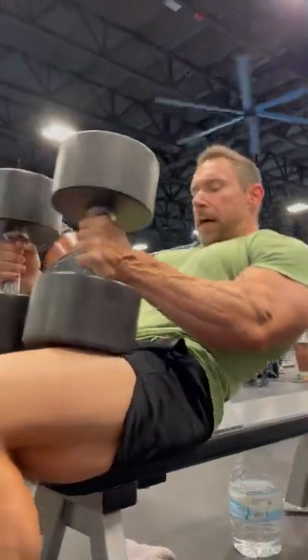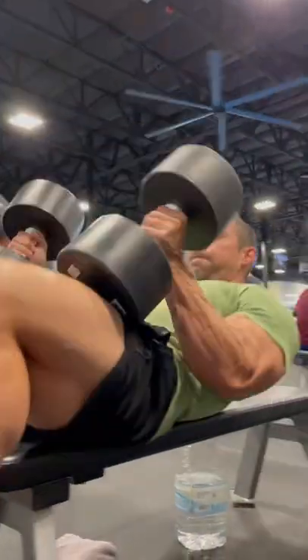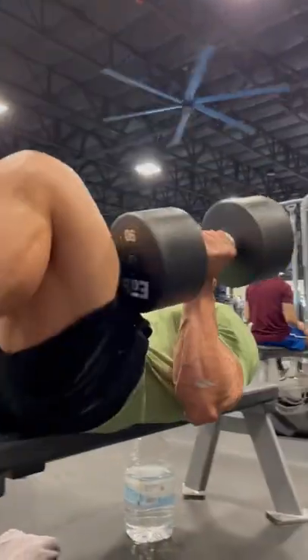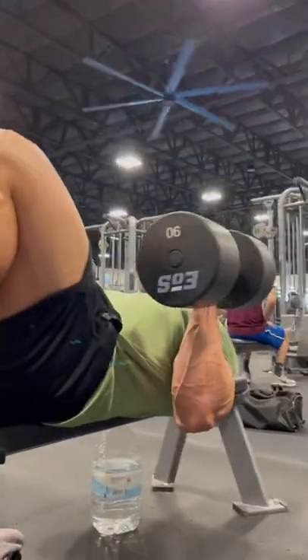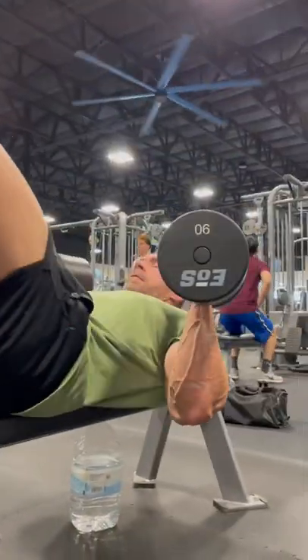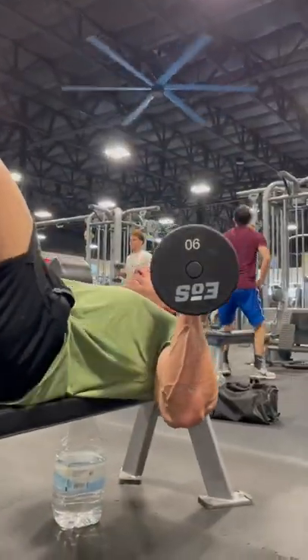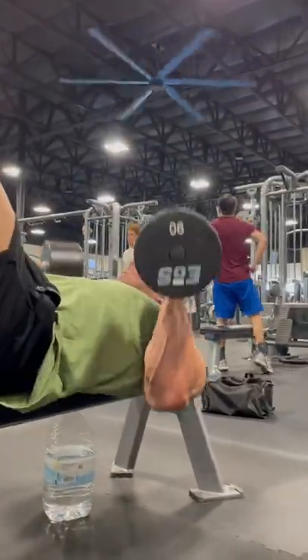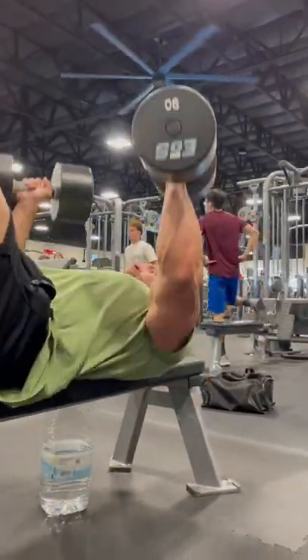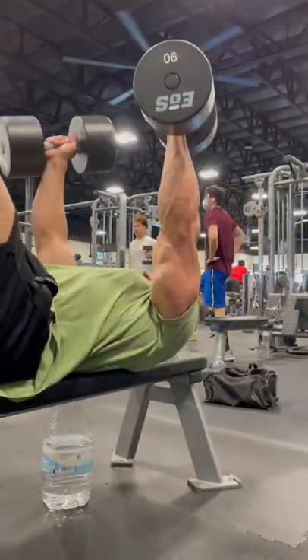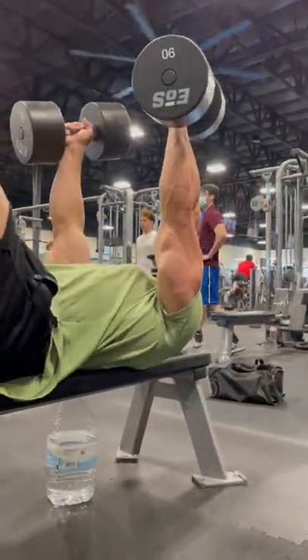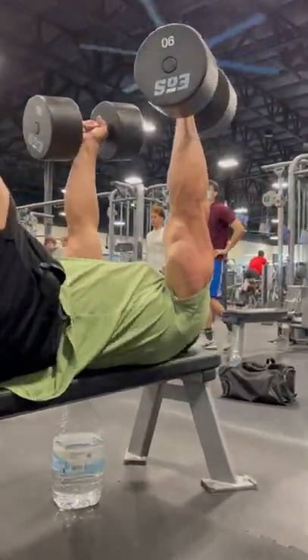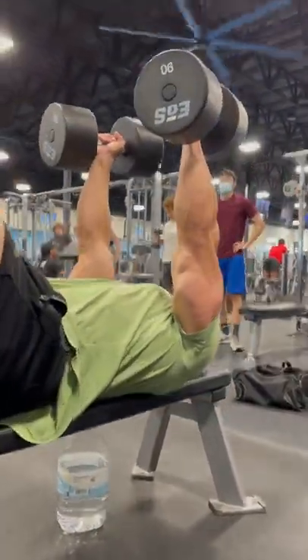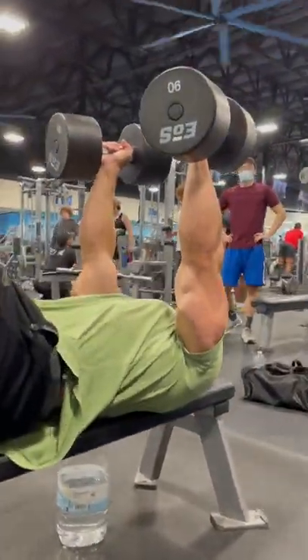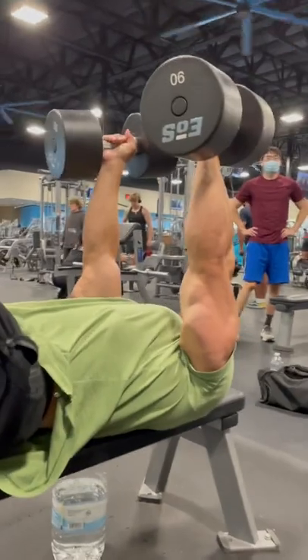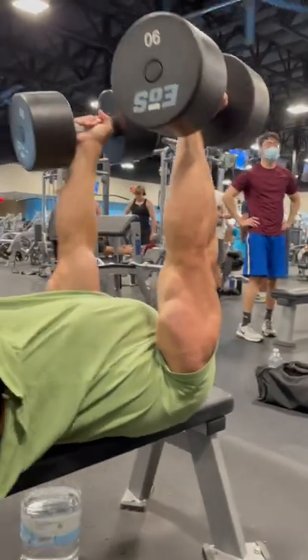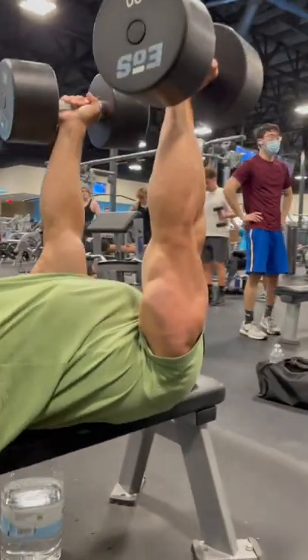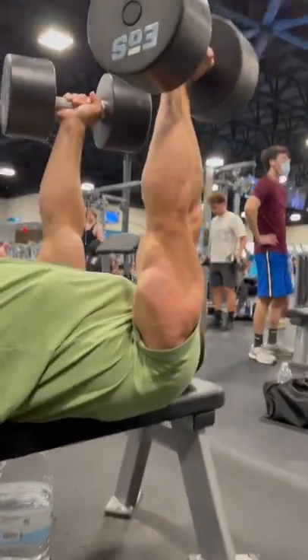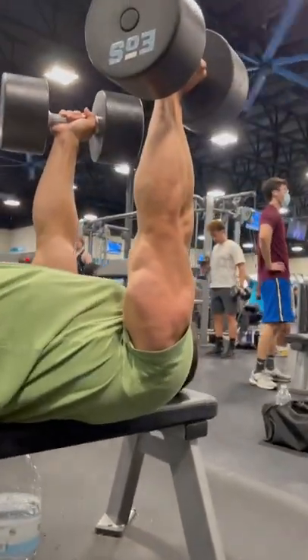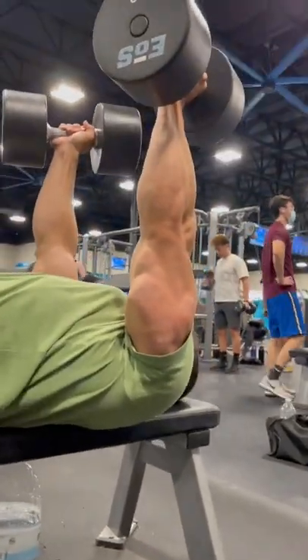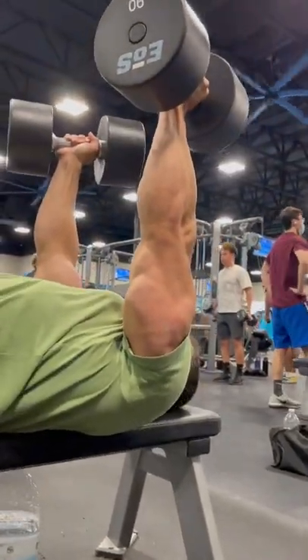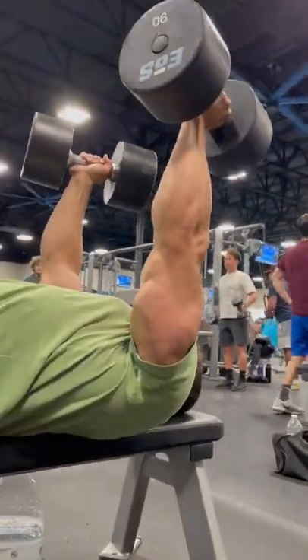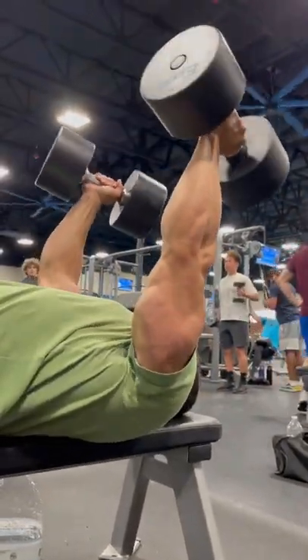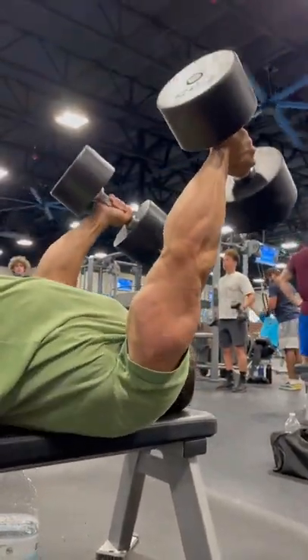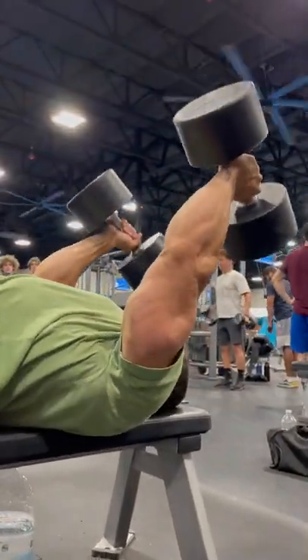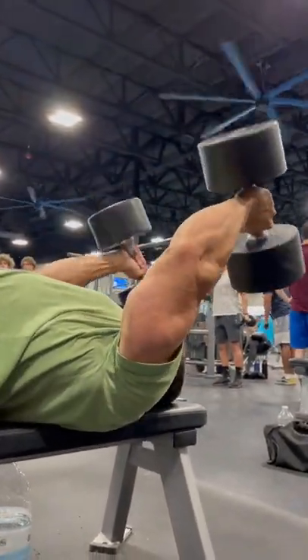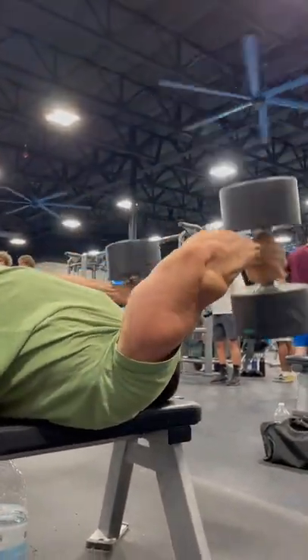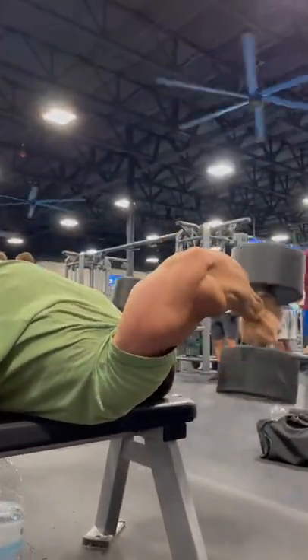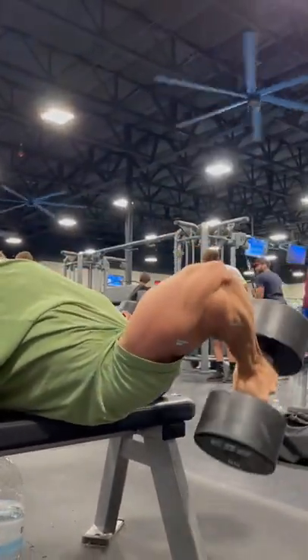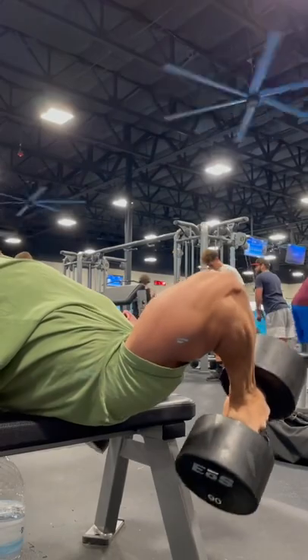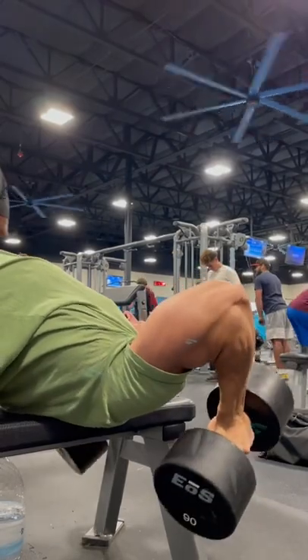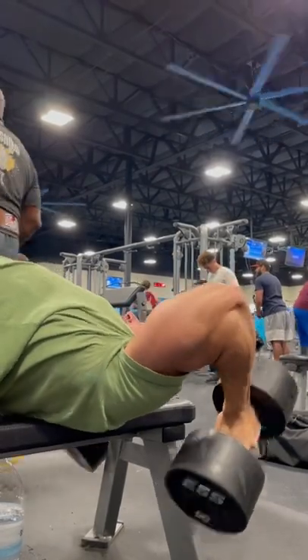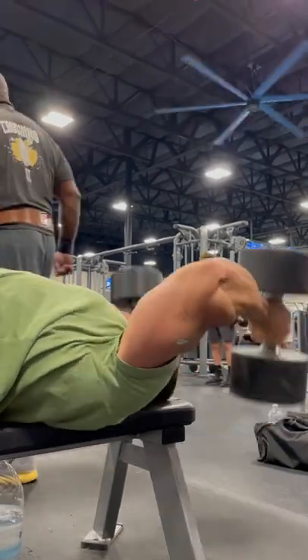Growing big-ass arms, triceps, here we go again. One of my favorites for building big triceps: the bilateral dumbbell skull crusher.